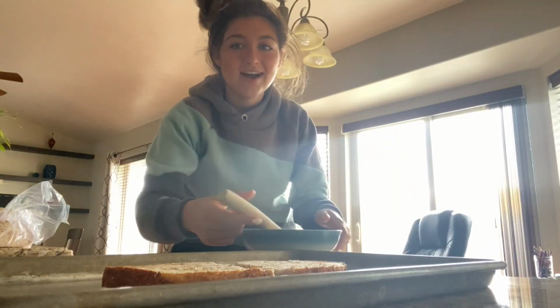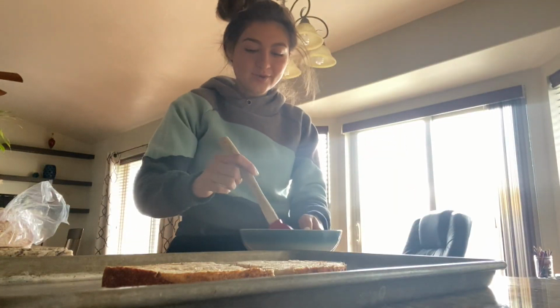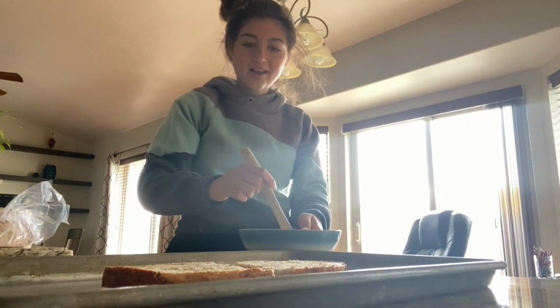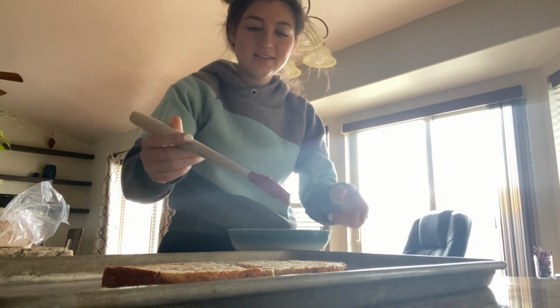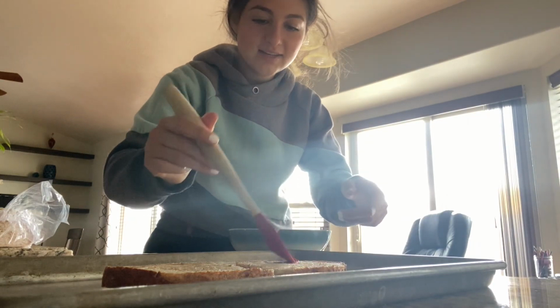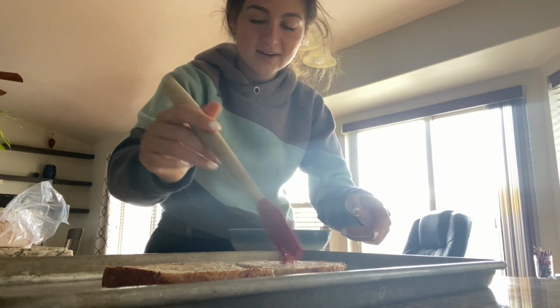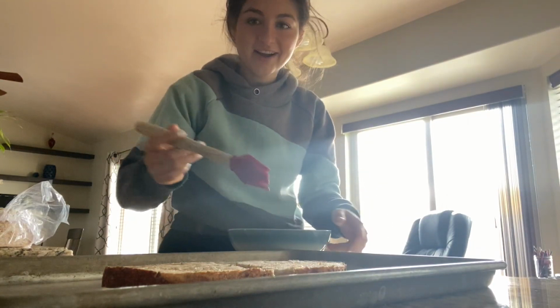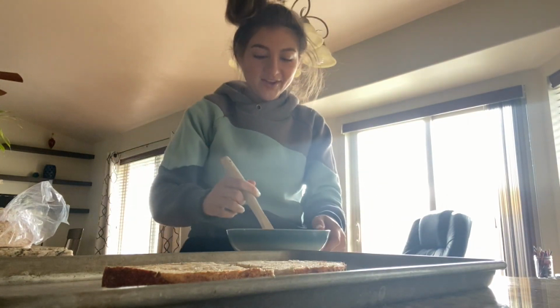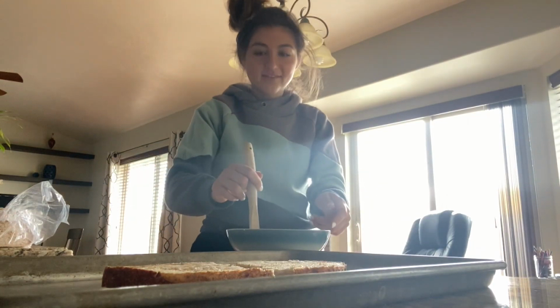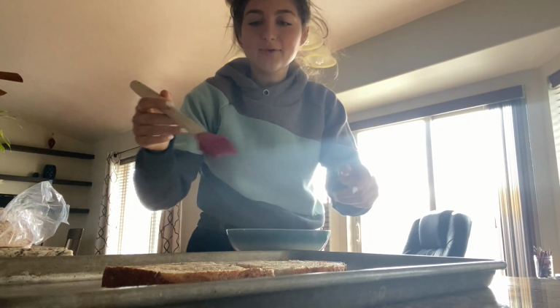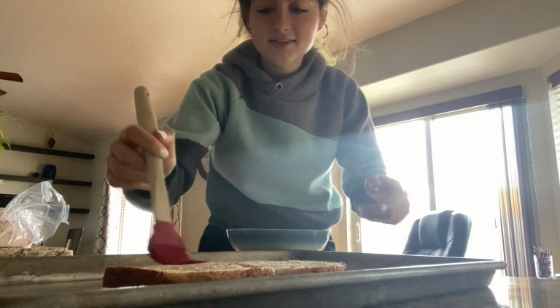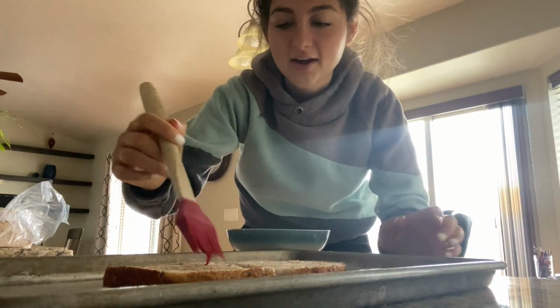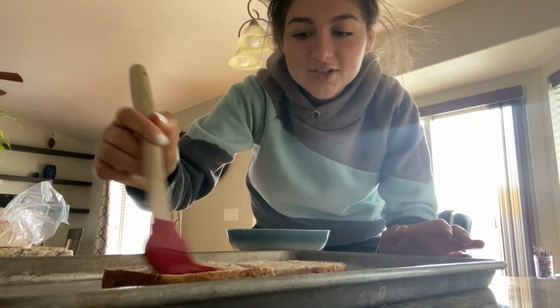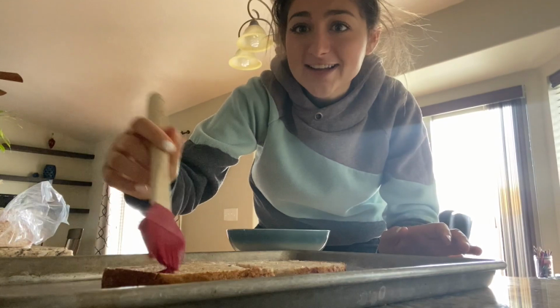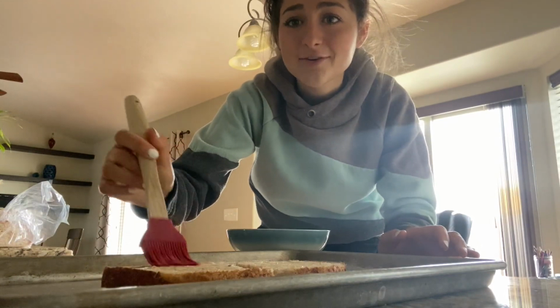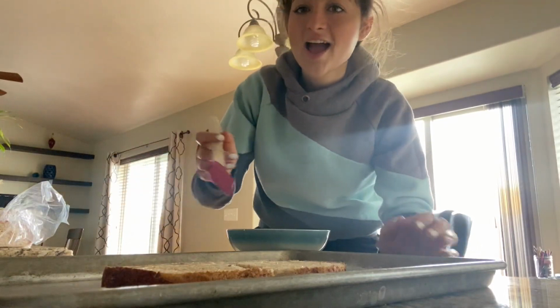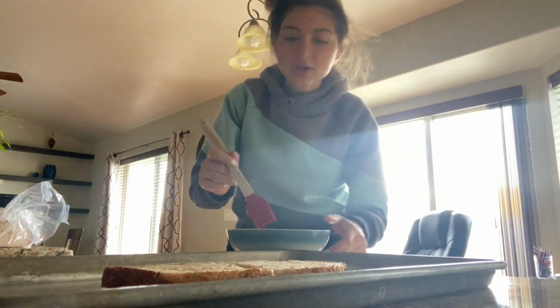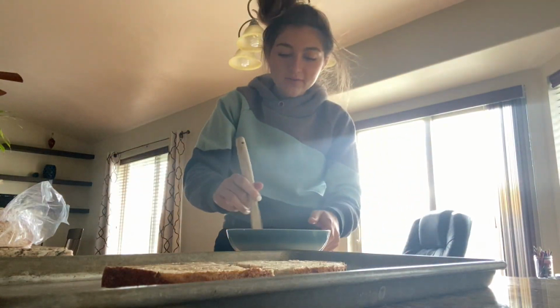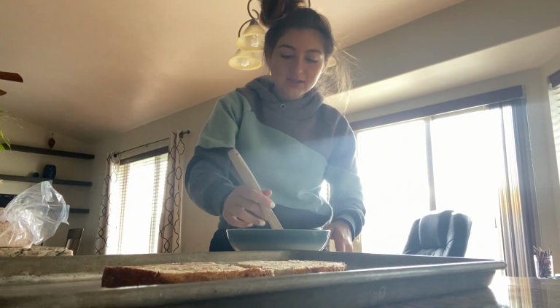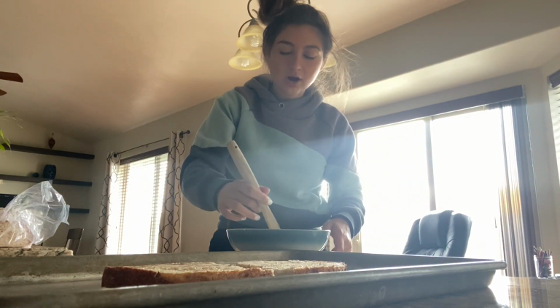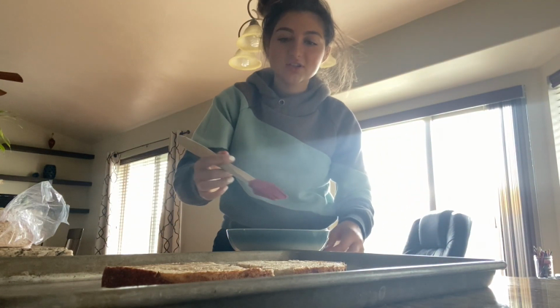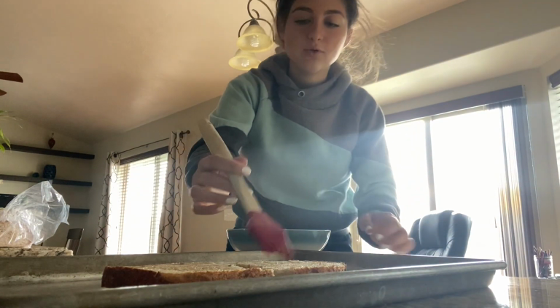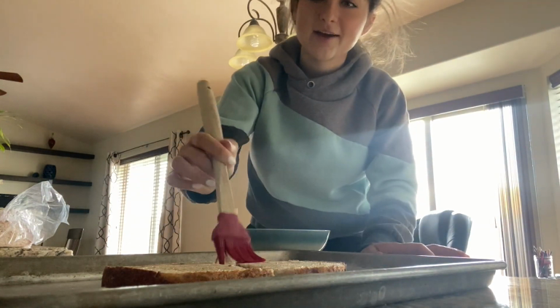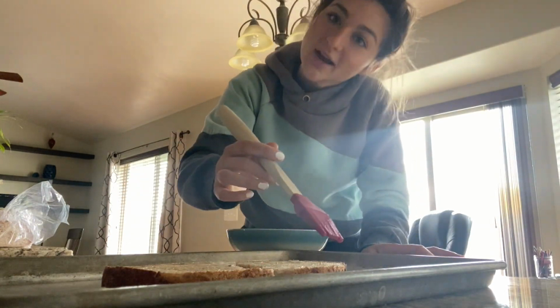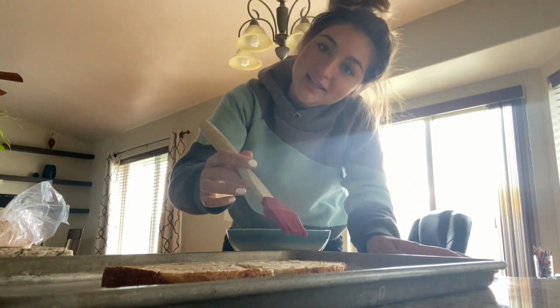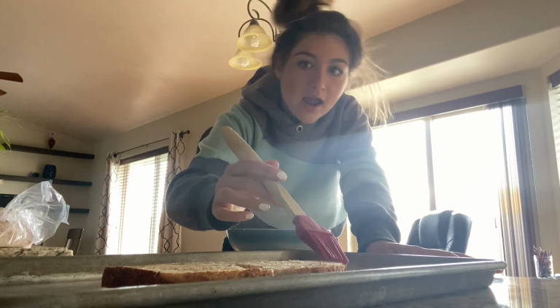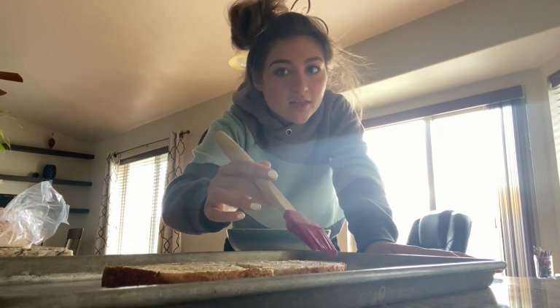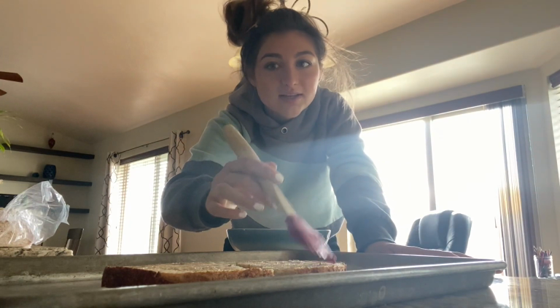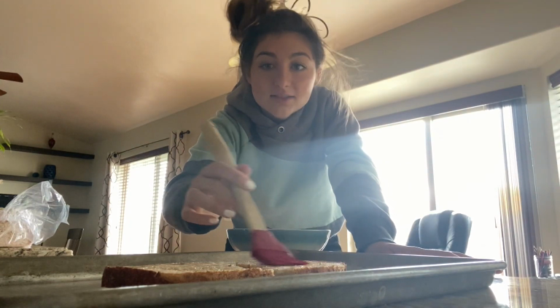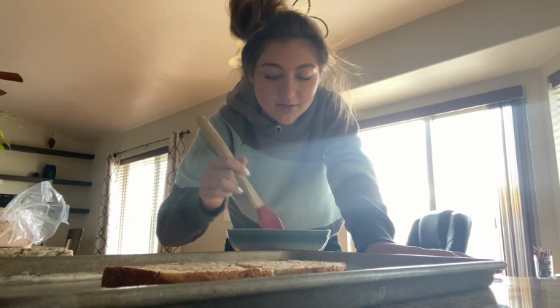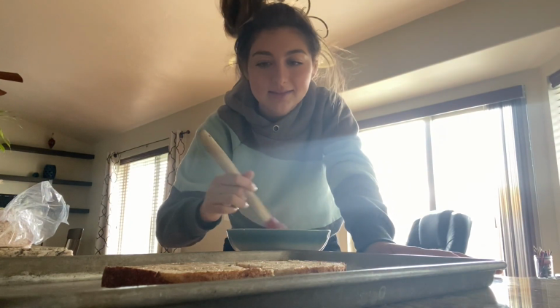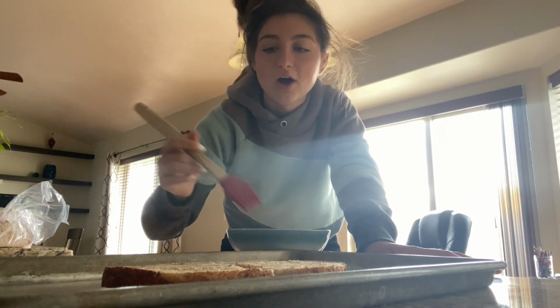So while I am brushing my bread with butter — very healthy — I figured I will answer the questions that you guys had for me. One of your top questions is how old I am. I'm 19. Everybody thought I was like 16 or something. I get that a lot.